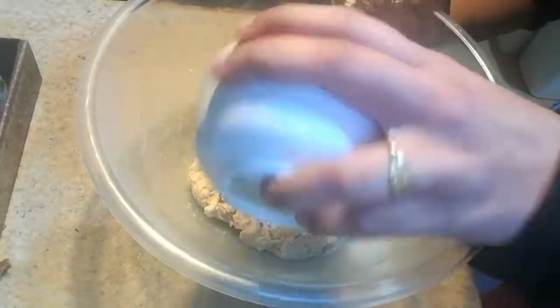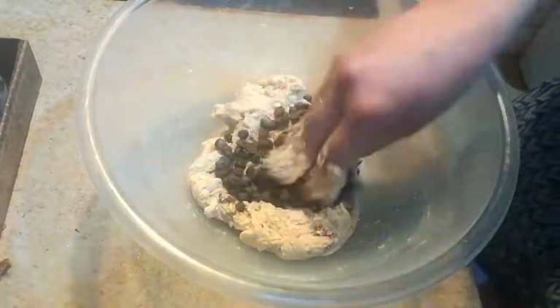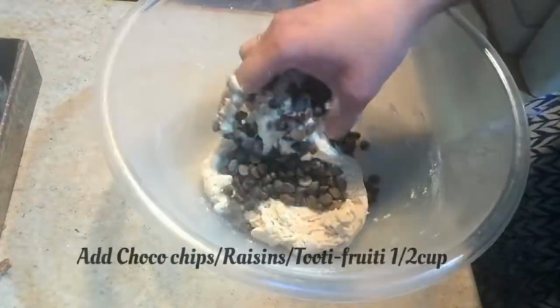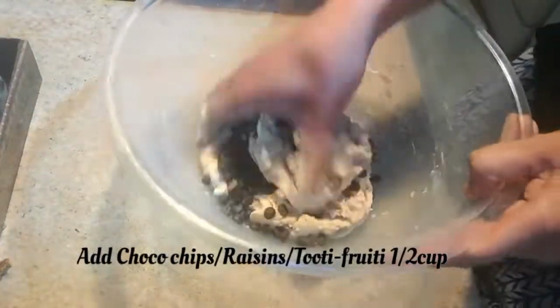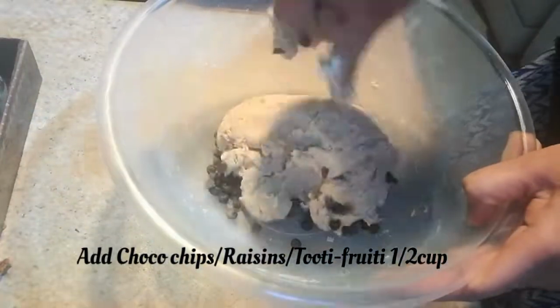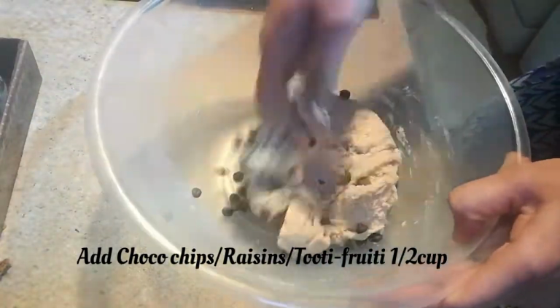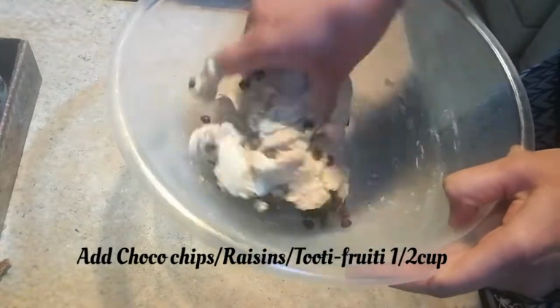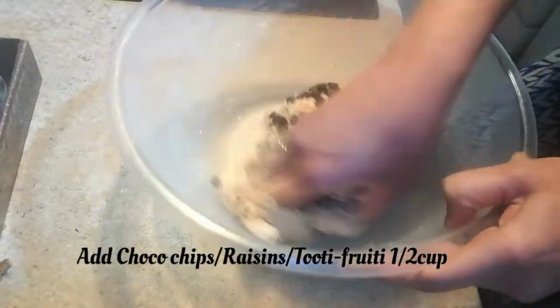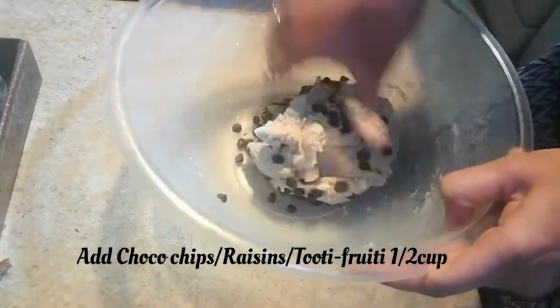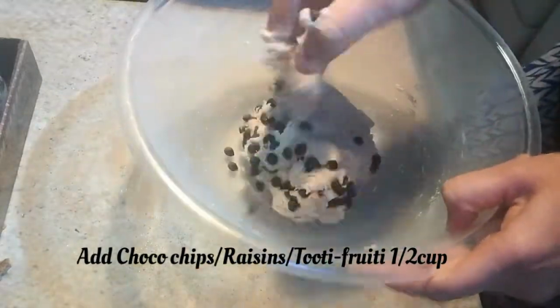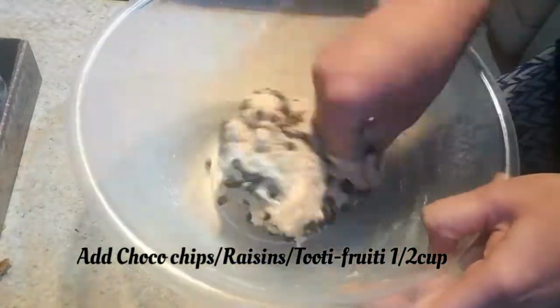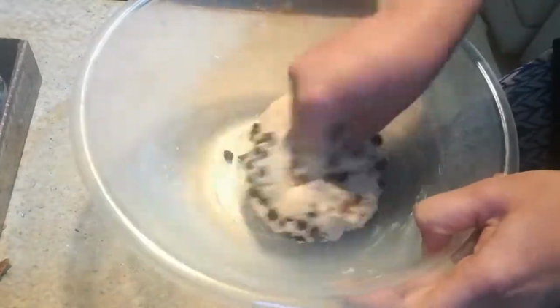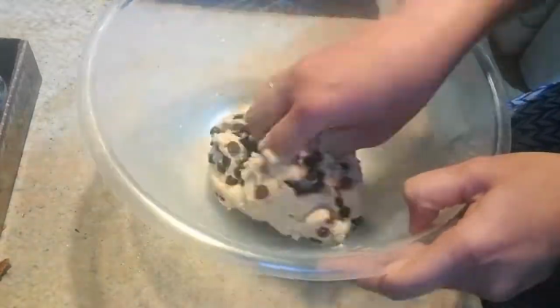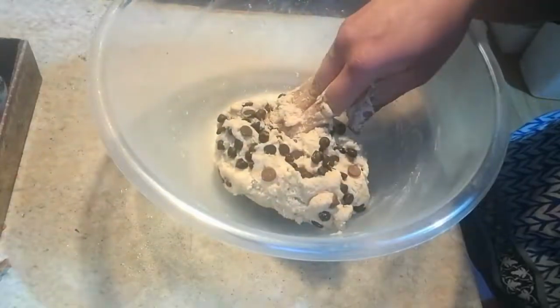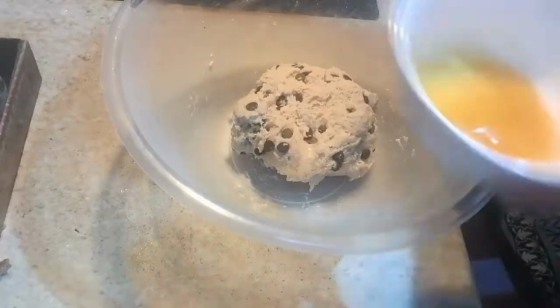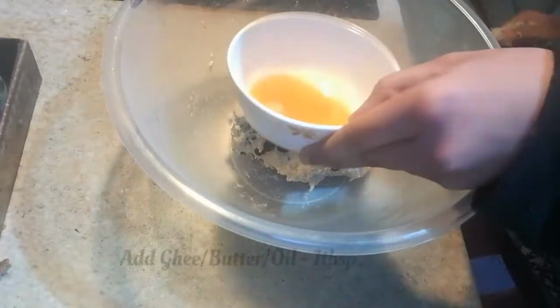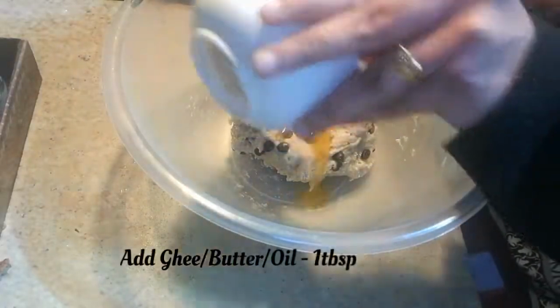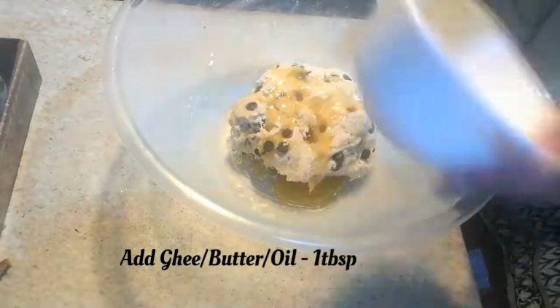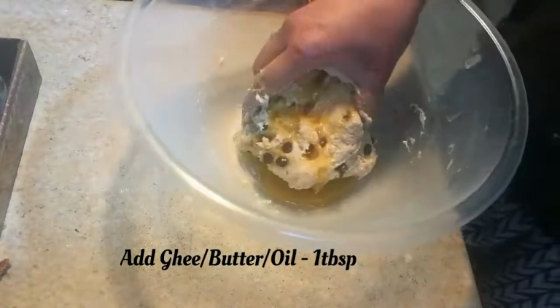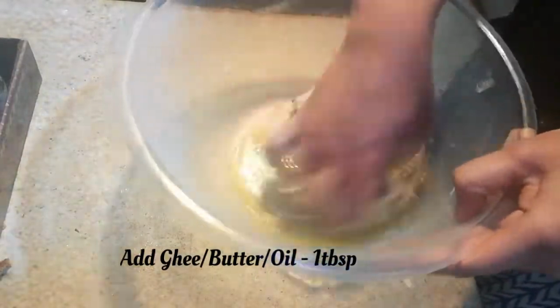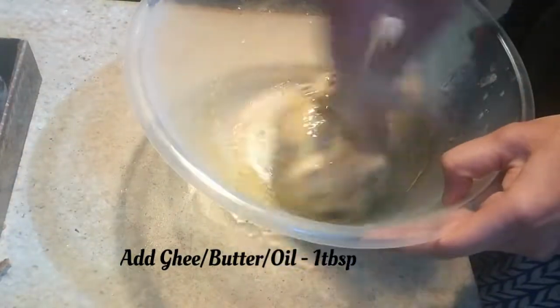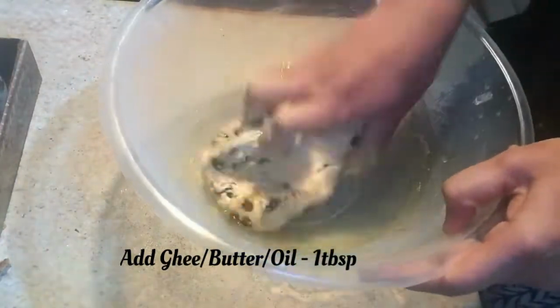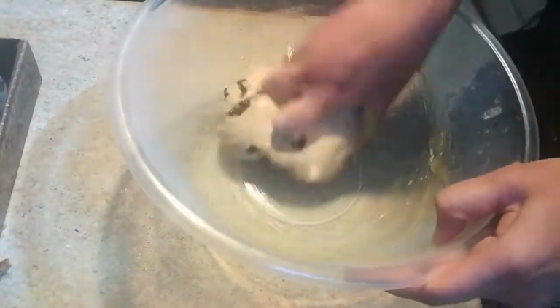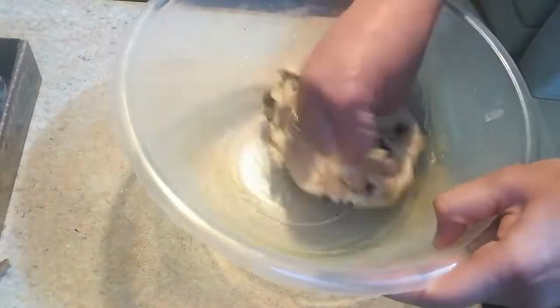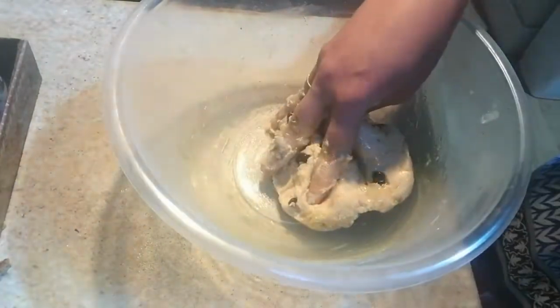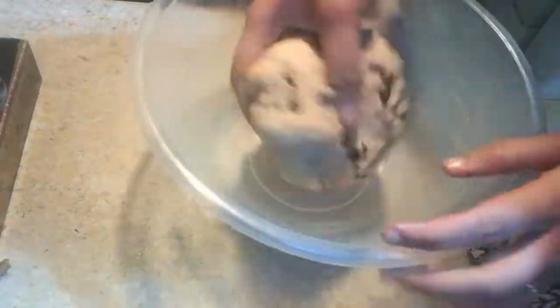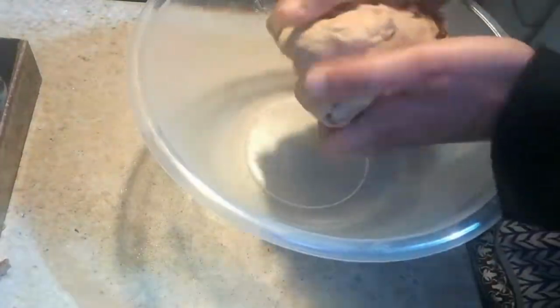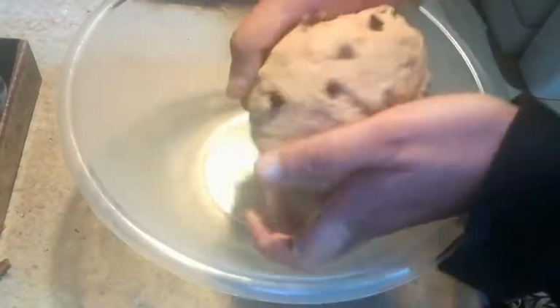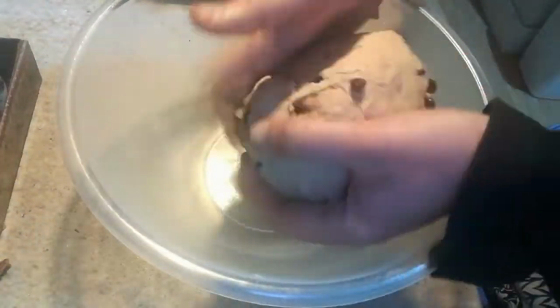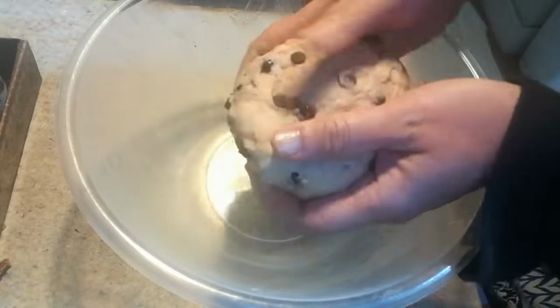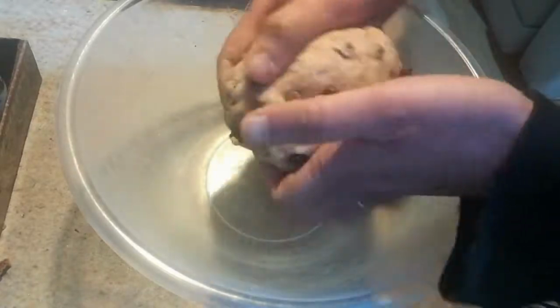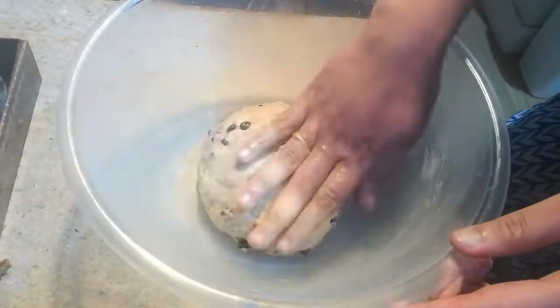I'm adding half a cup of chocolate chips — you can even add raisins or tutti frutti. Then I'm adding one tablespoon of ghee; you can even add butter or oil instead.